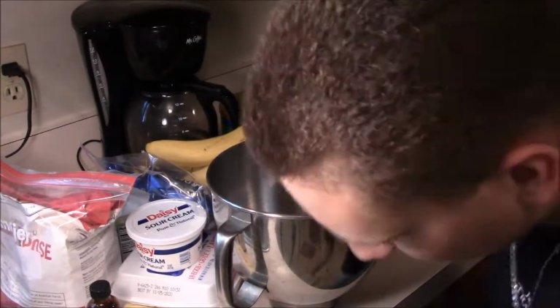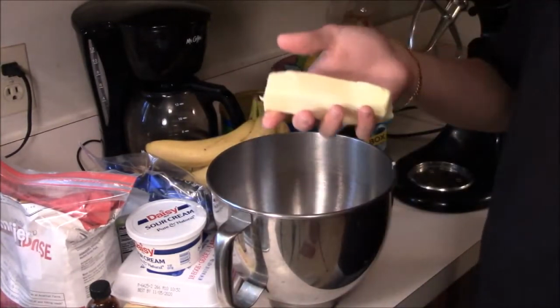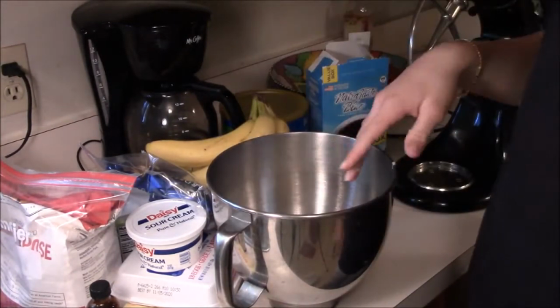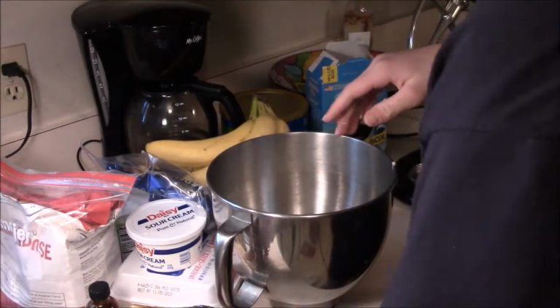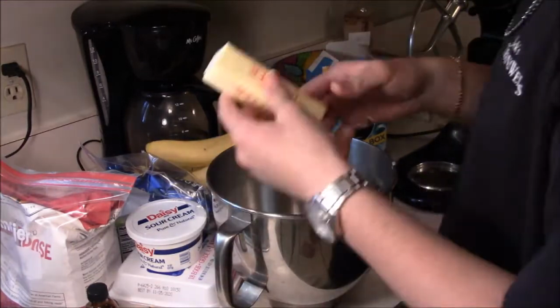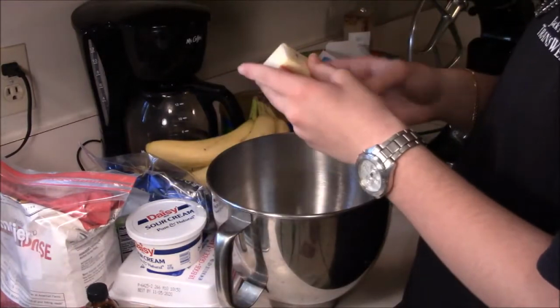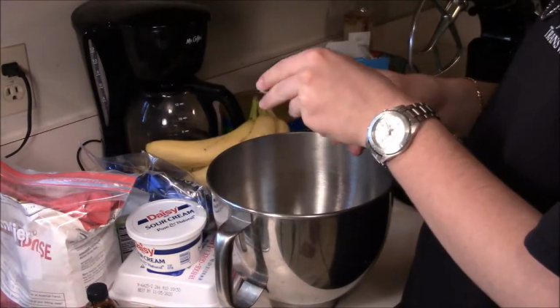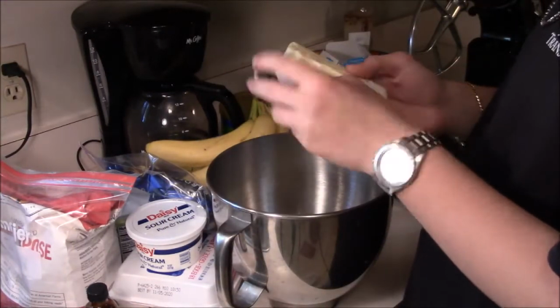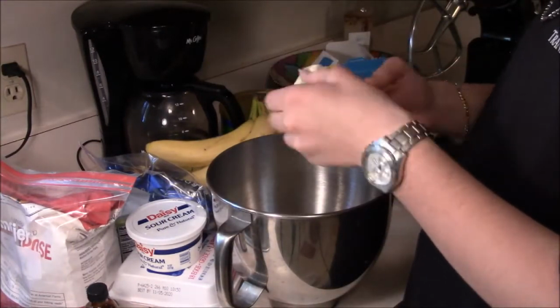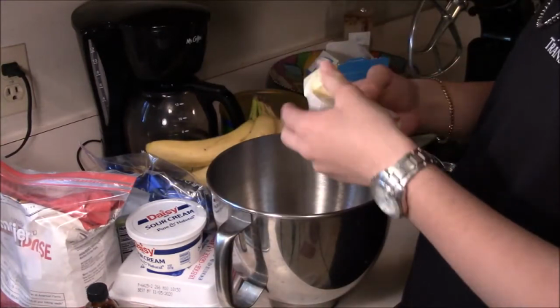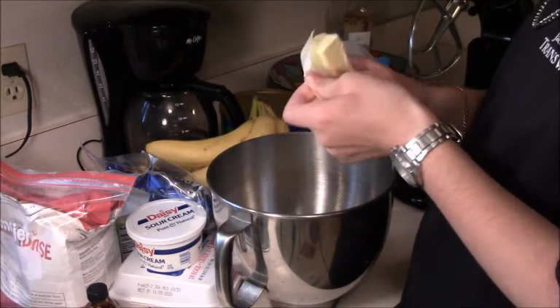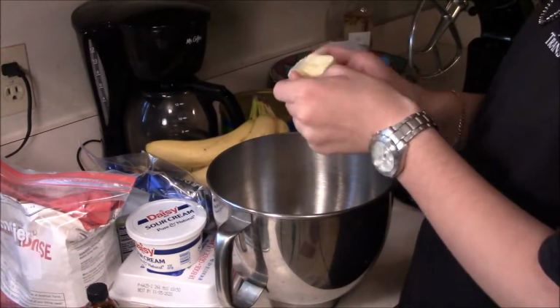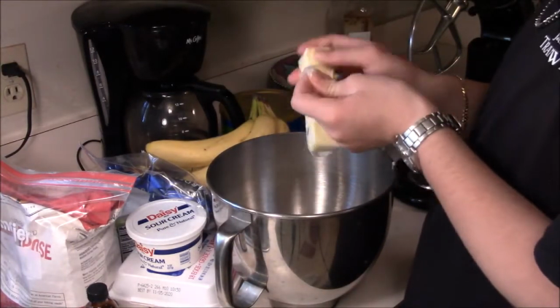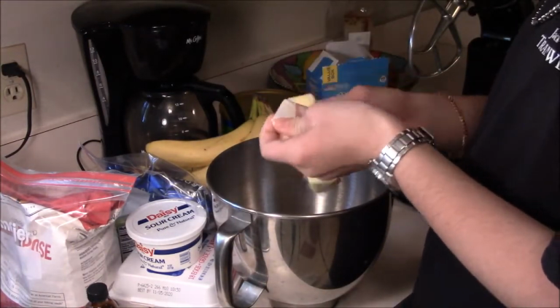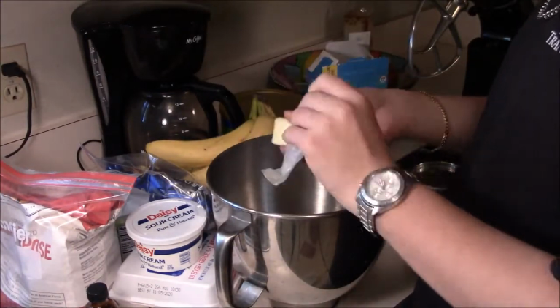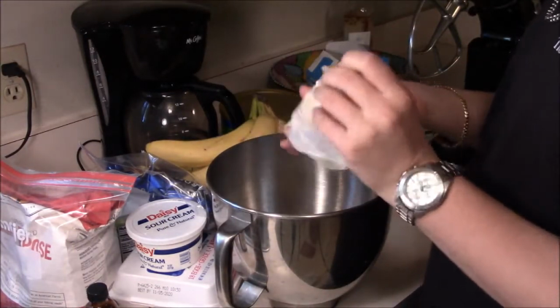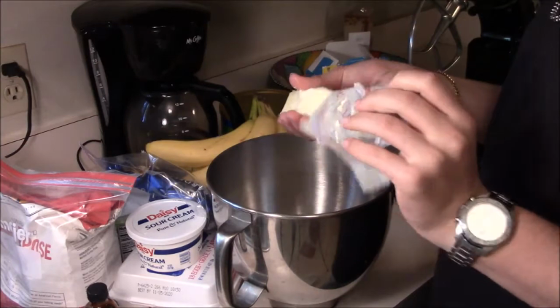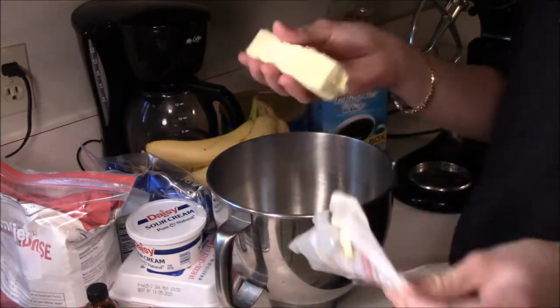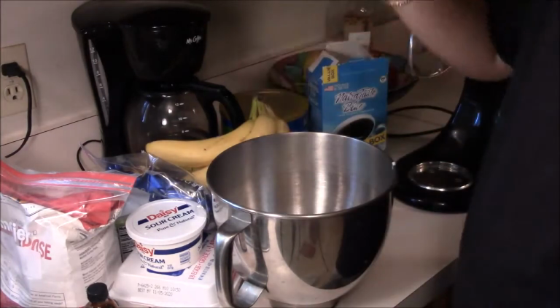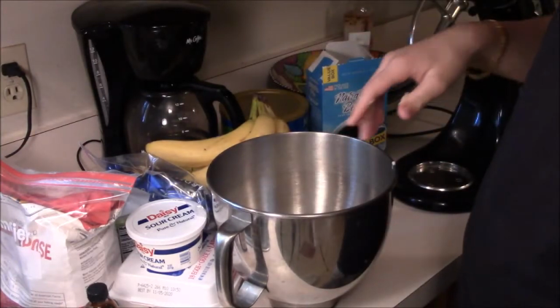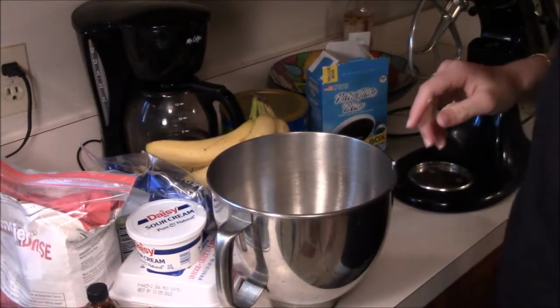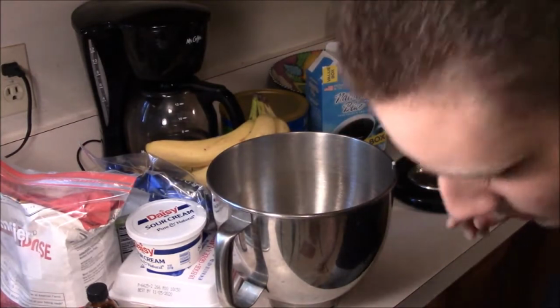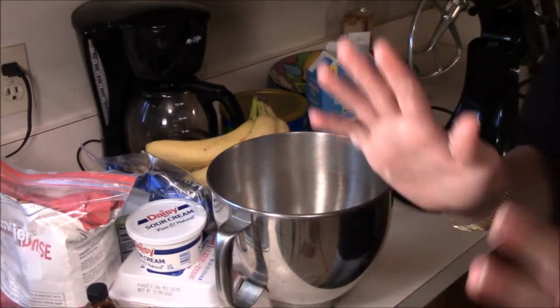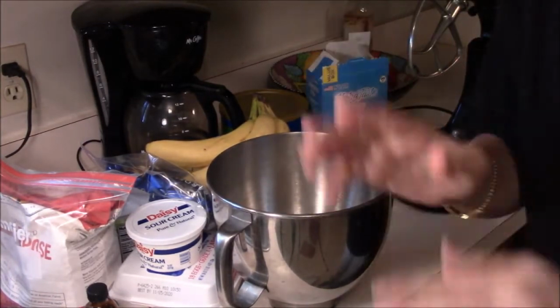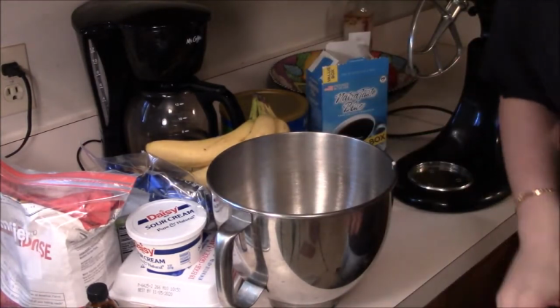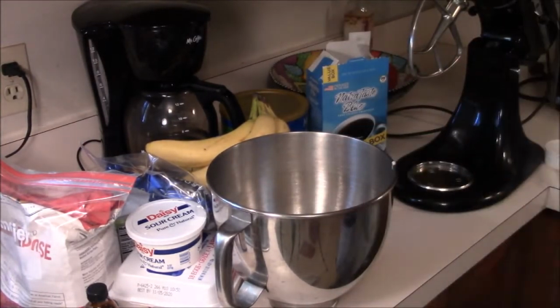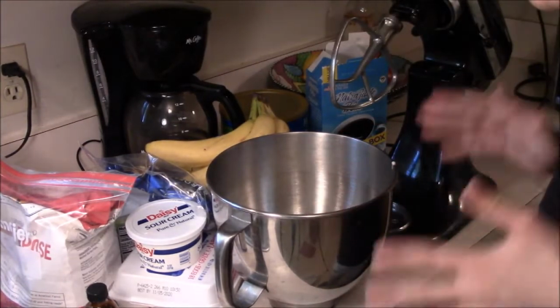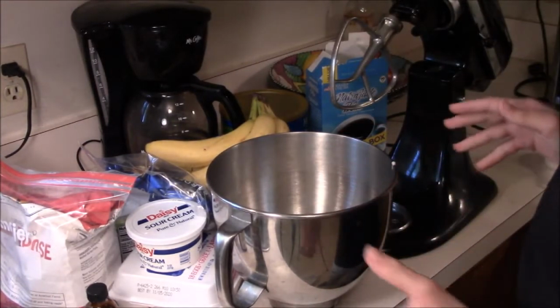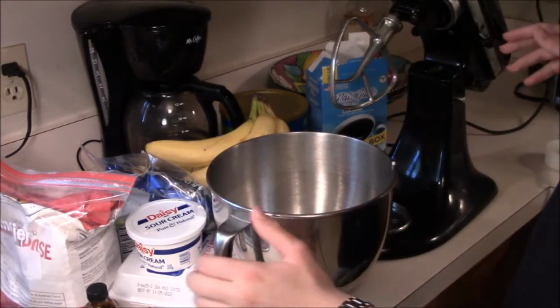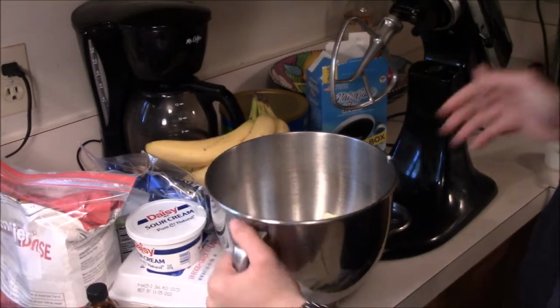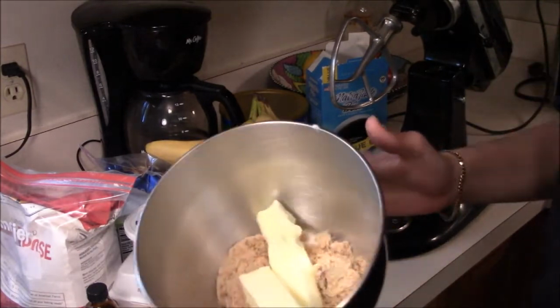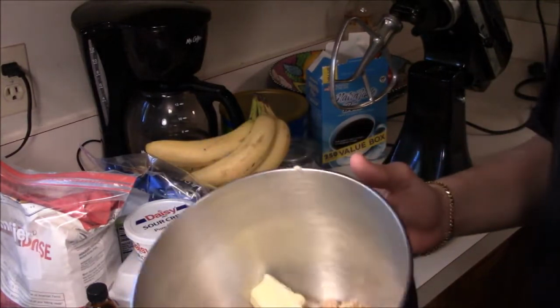Here's your first stick of butter. You need two sticks, so take your other one and put it in. And there's your other stick — throw it in. All your ingredients are in there.